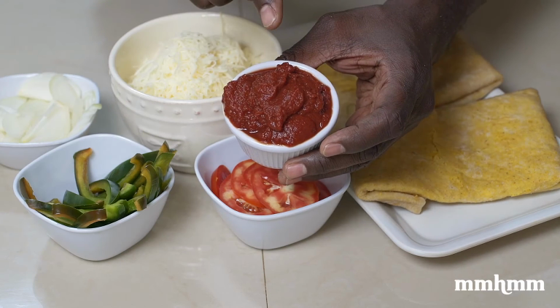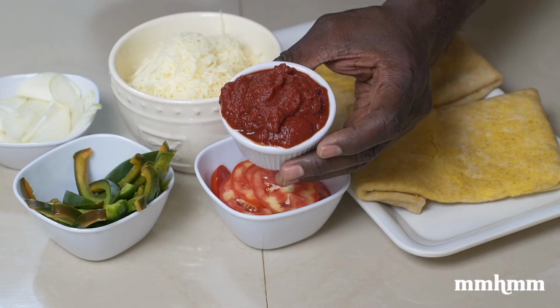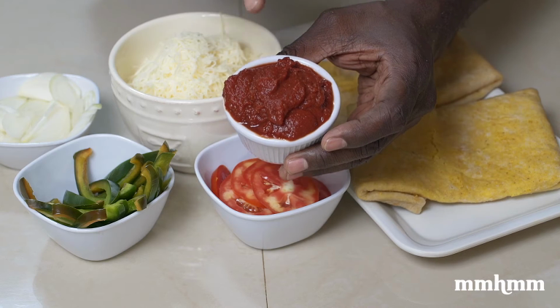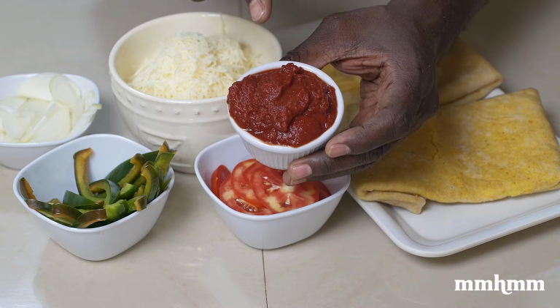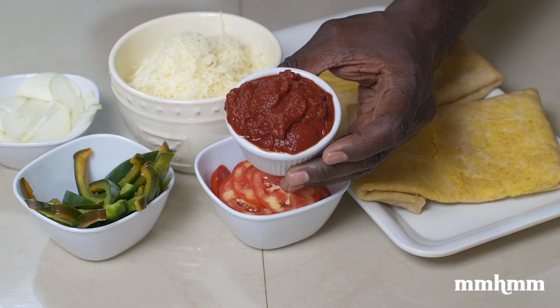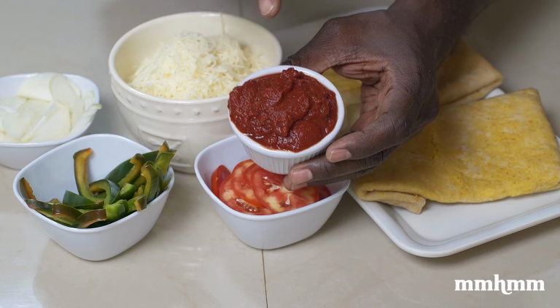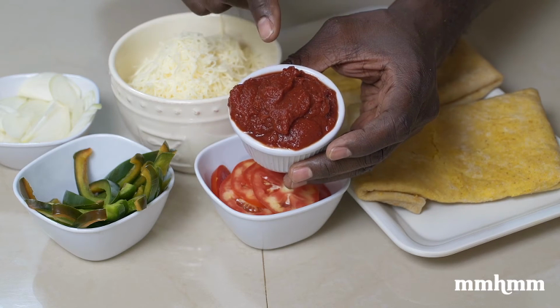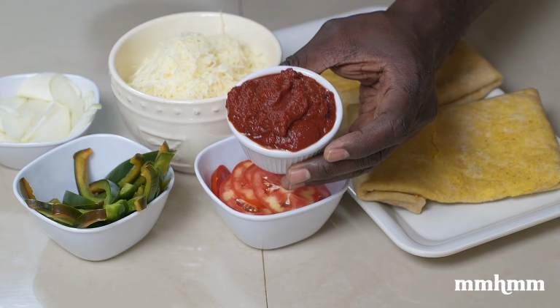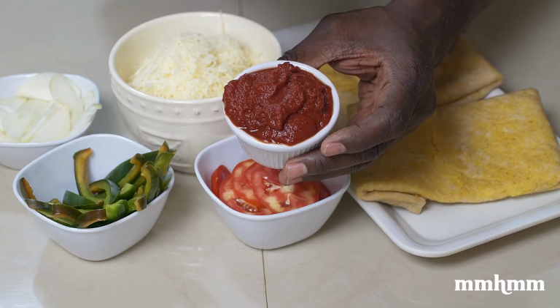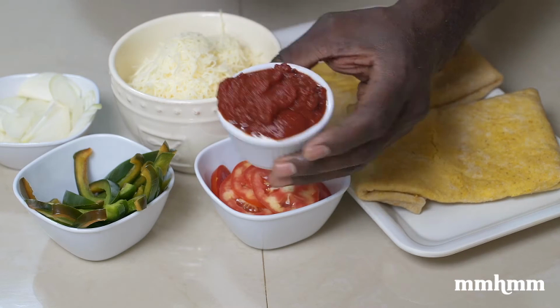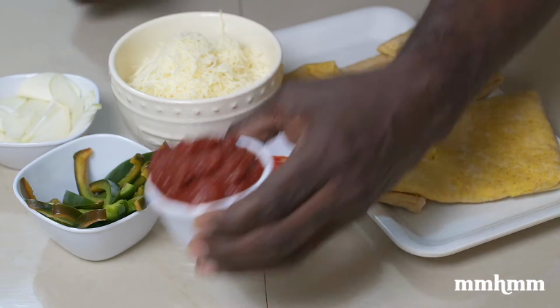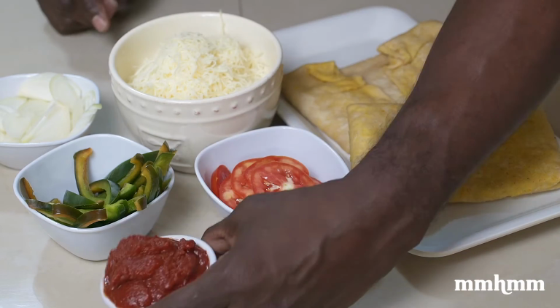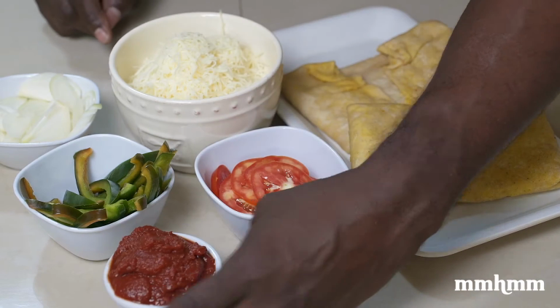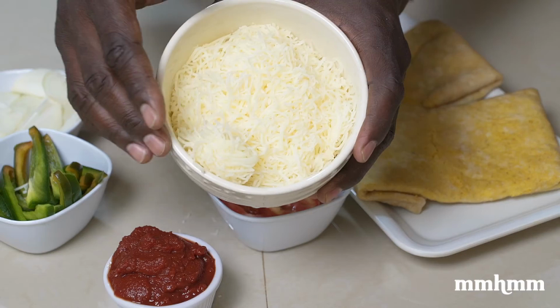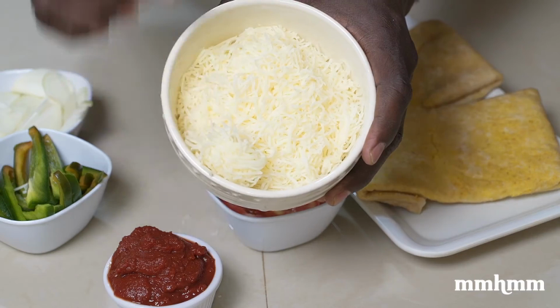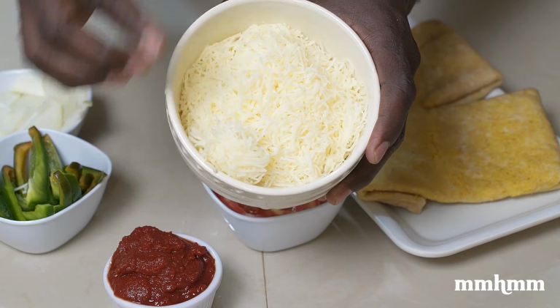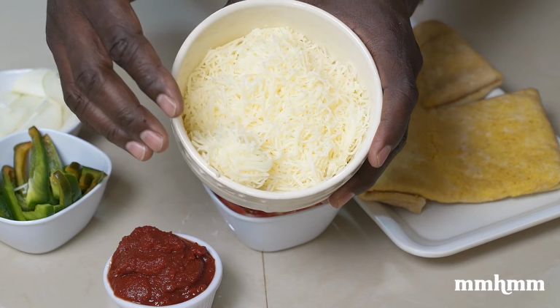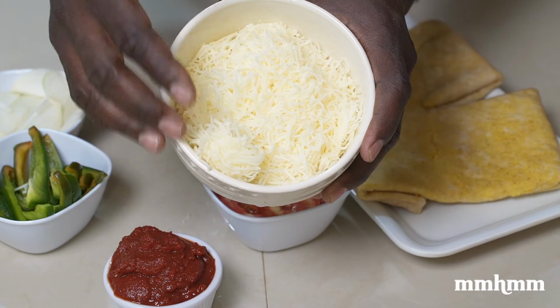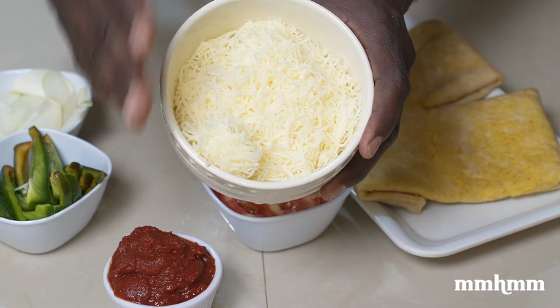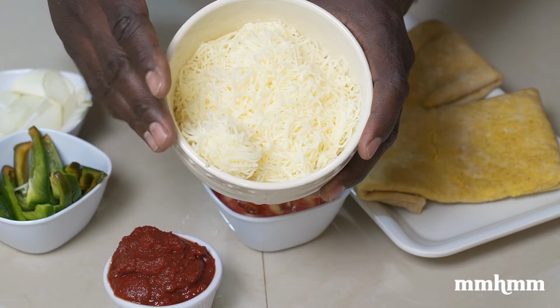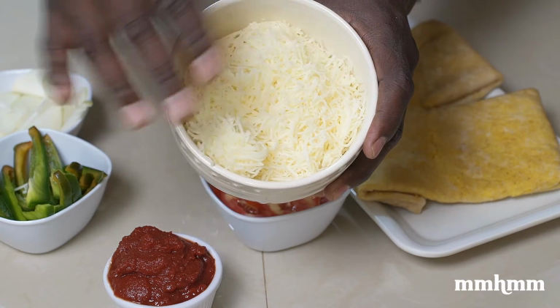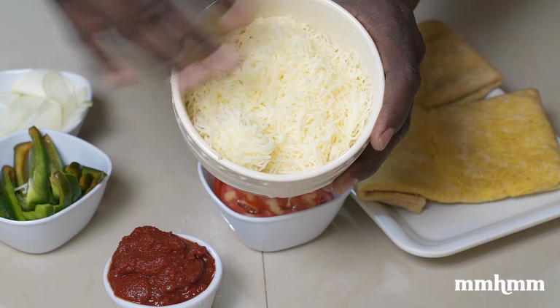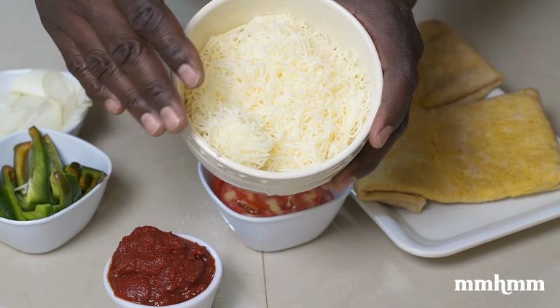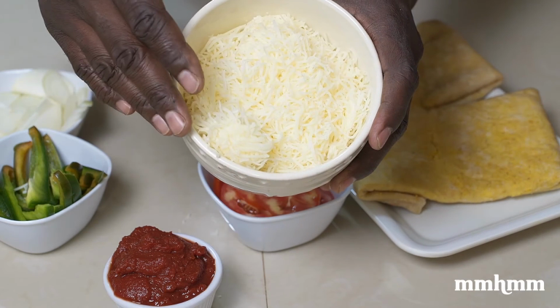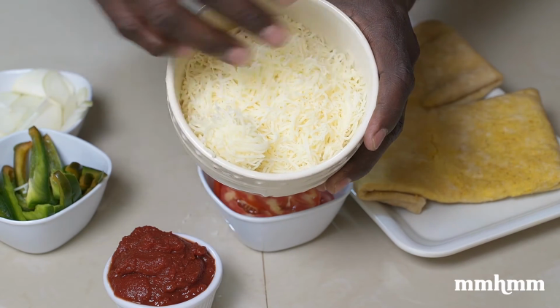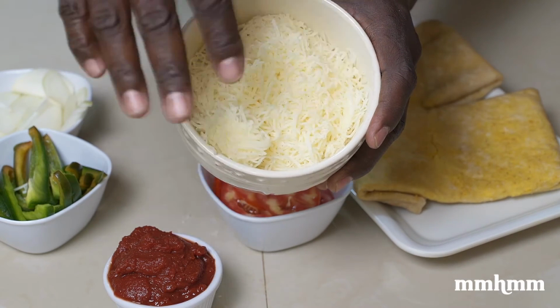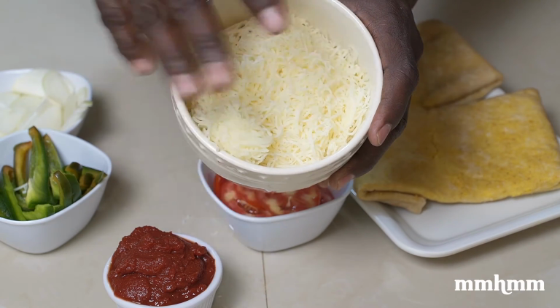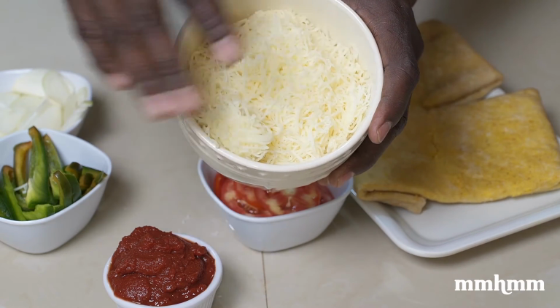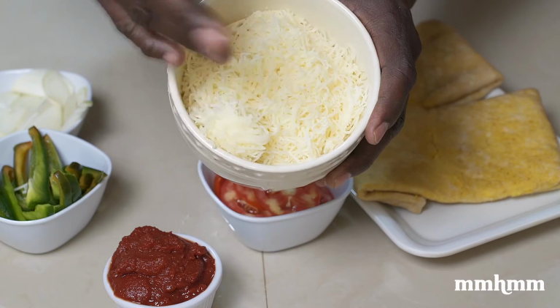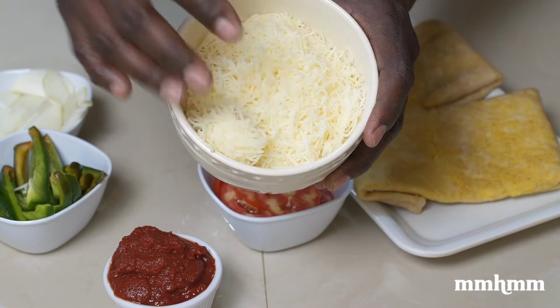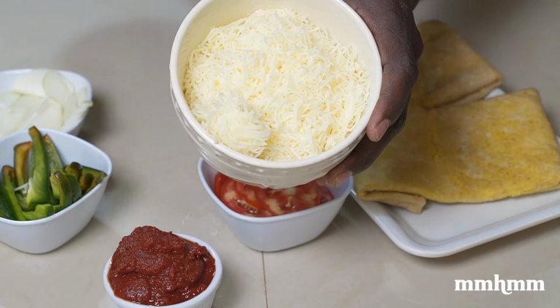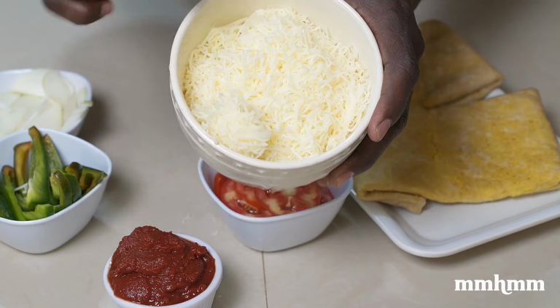Now please, under no circumstances are you allowed to use ketchup instead of tomato paste. Normally I would just use regular cheddar cheese, but I wanted to go a little fancy for this video, so I have a five cheese blend here that I'm using for the topping.